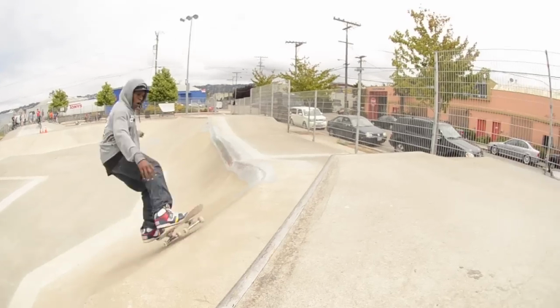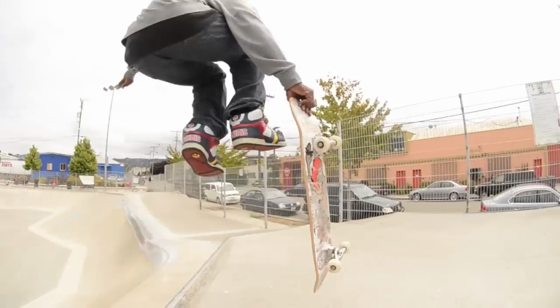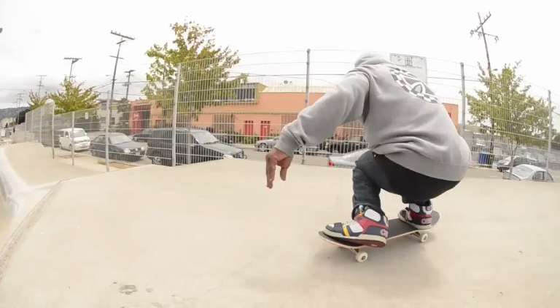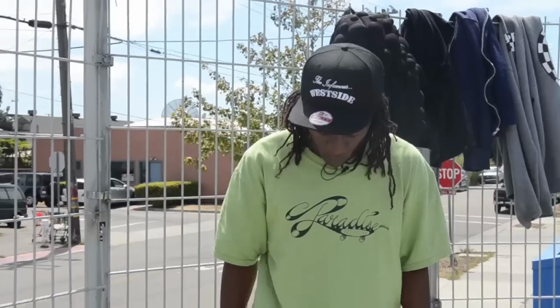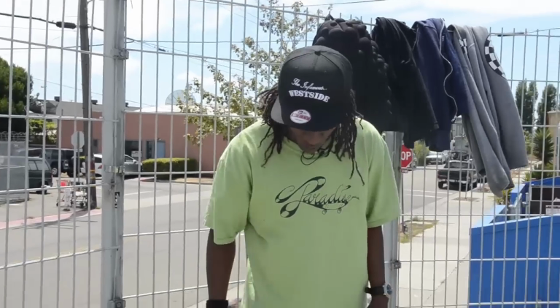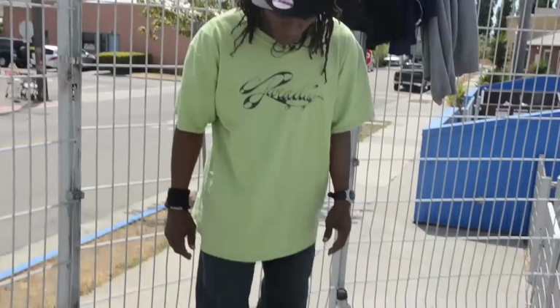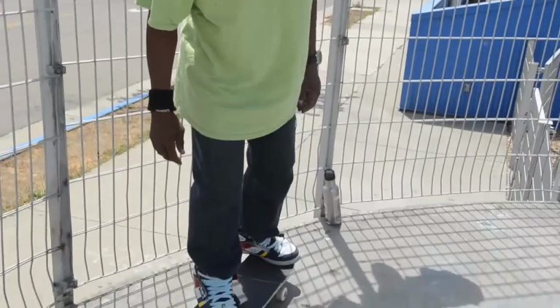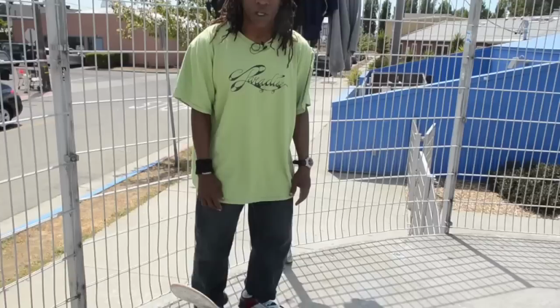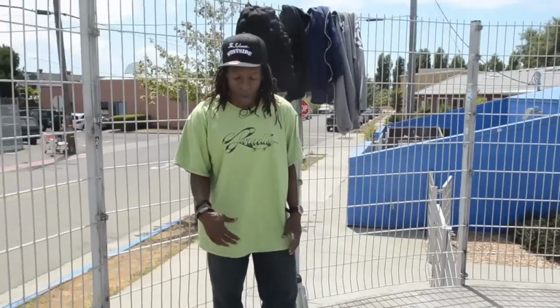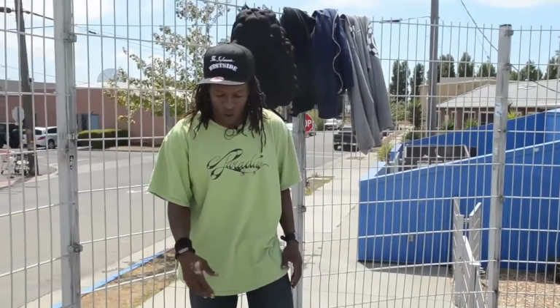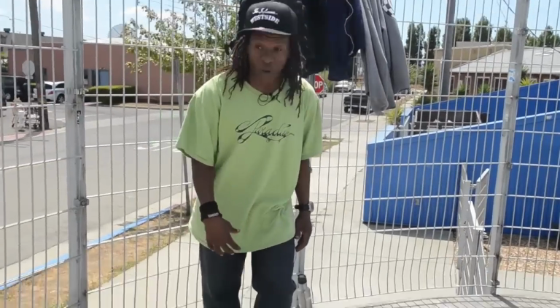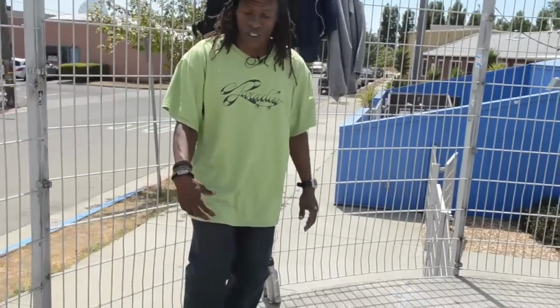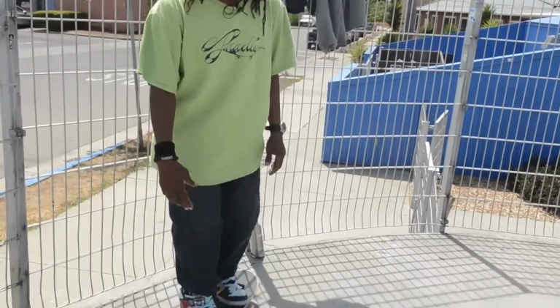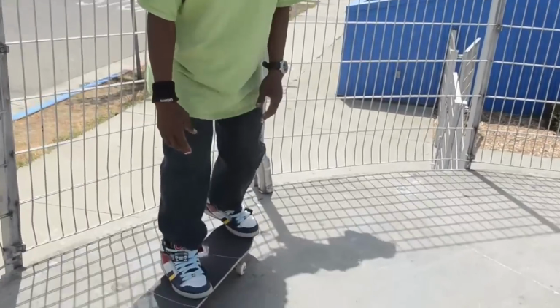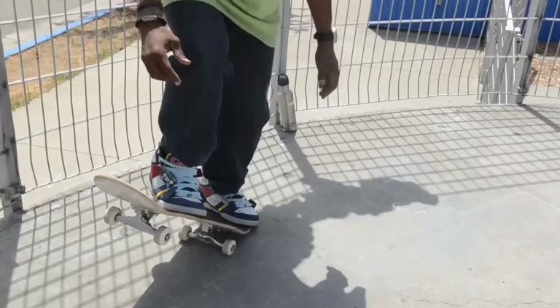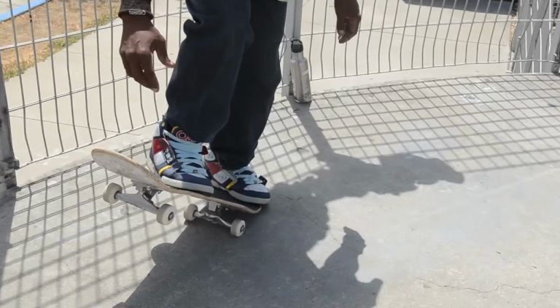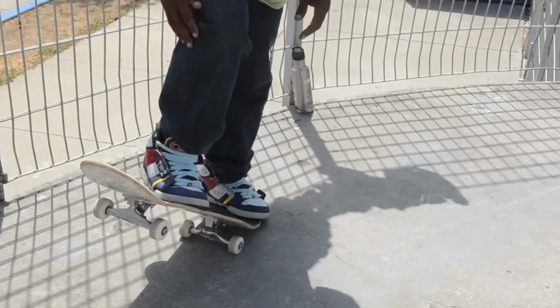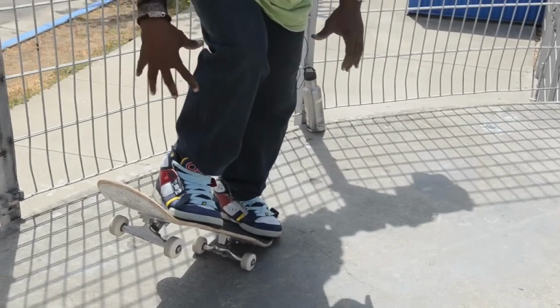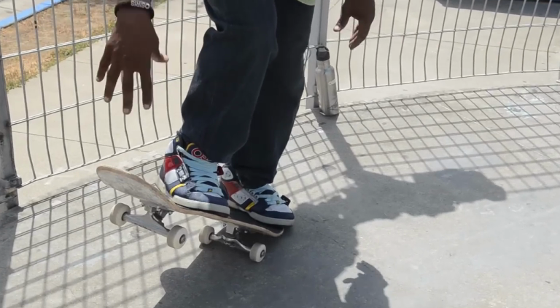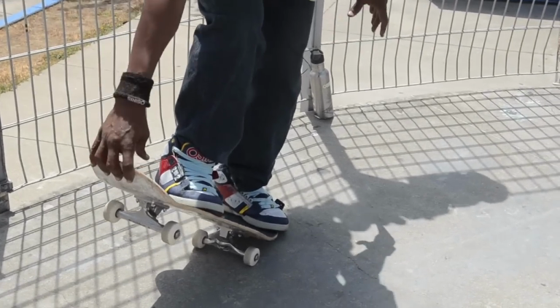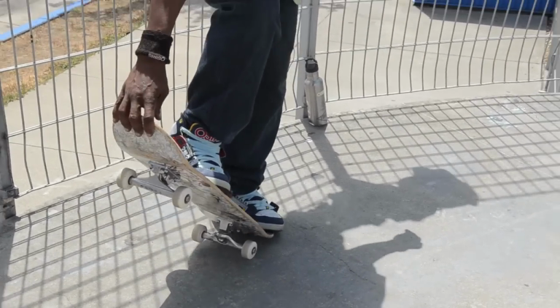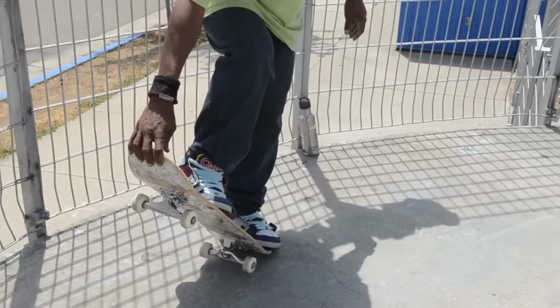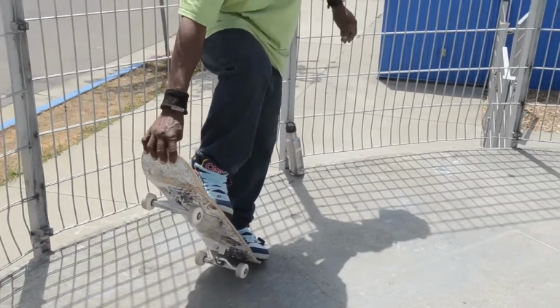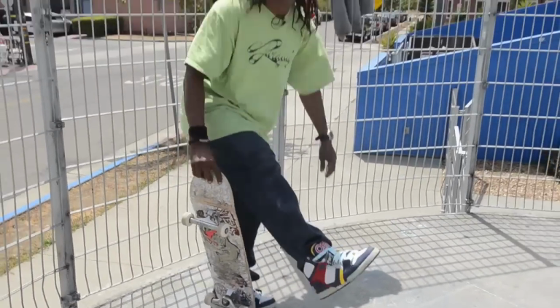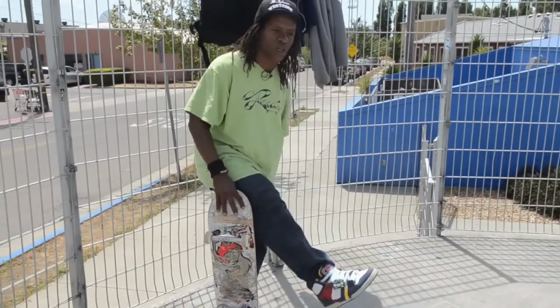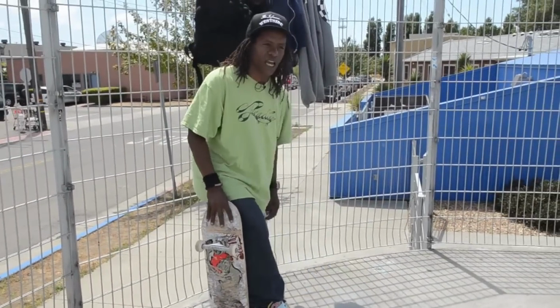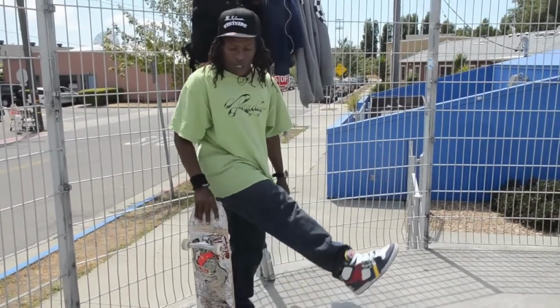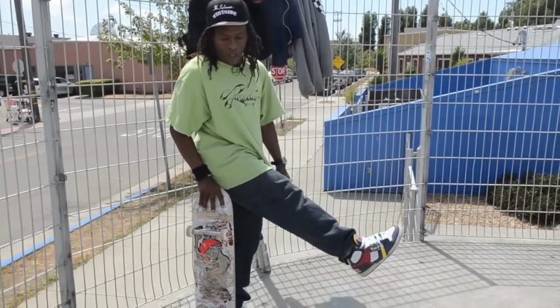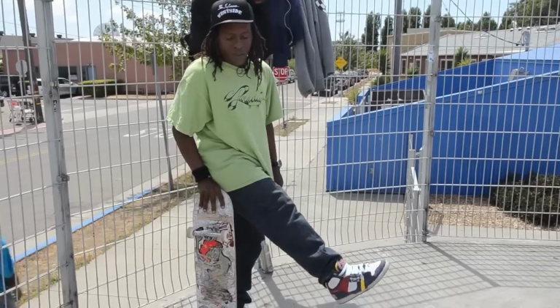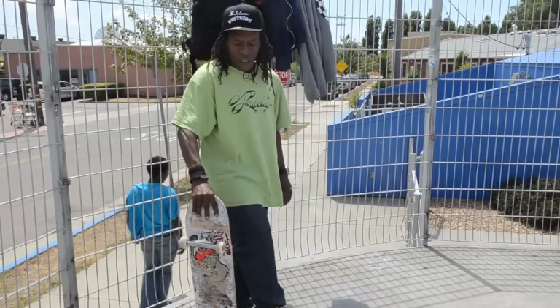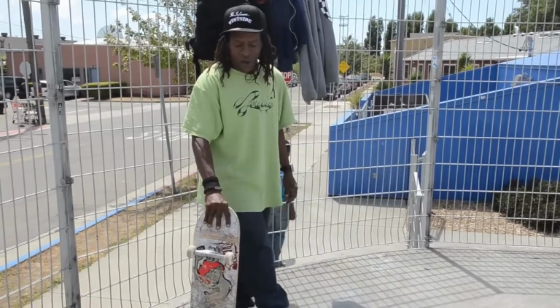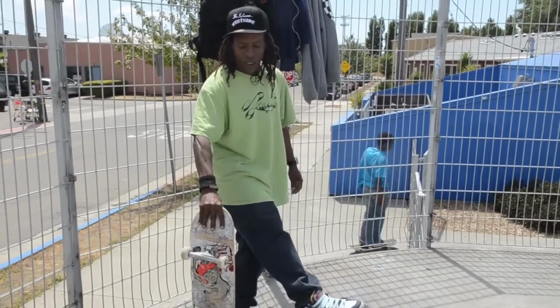Foot placement is pretty normal — about your foot in front of your bolts, foot on tail. You pop the board with your hand reaching down so that you're going to pop it to your hand. As you pop it to your hand and it hits your hand, your right foot kicks out with your left foot.